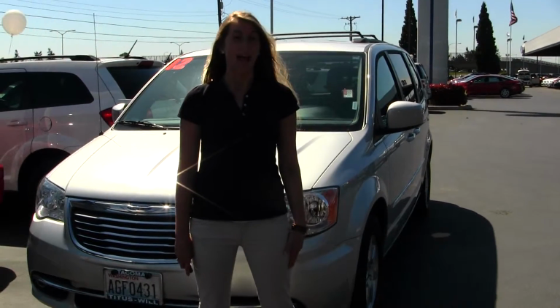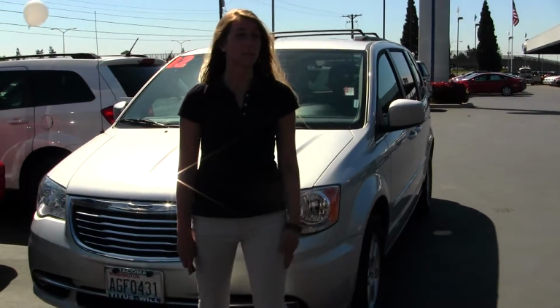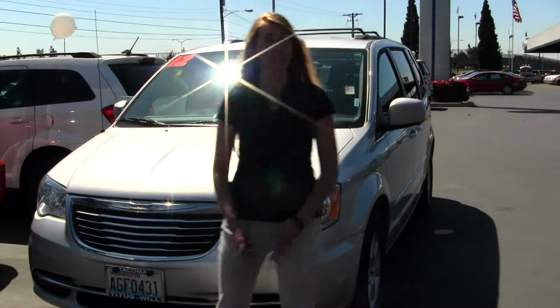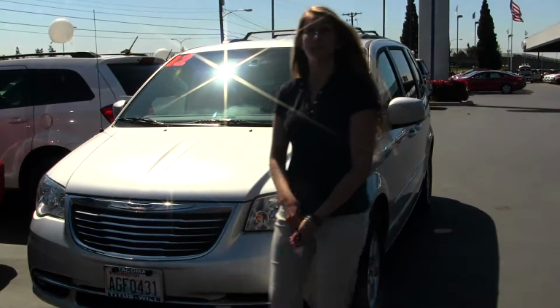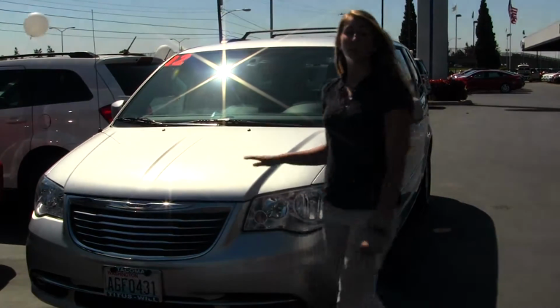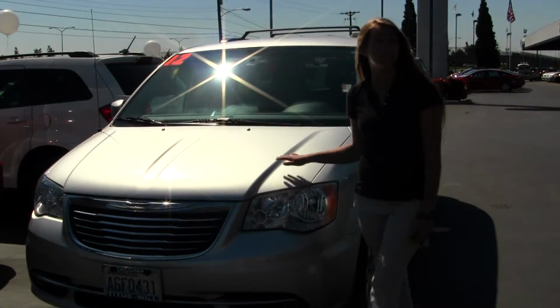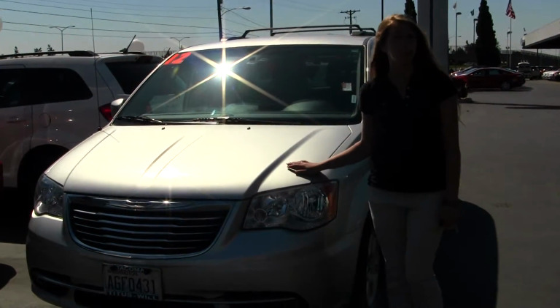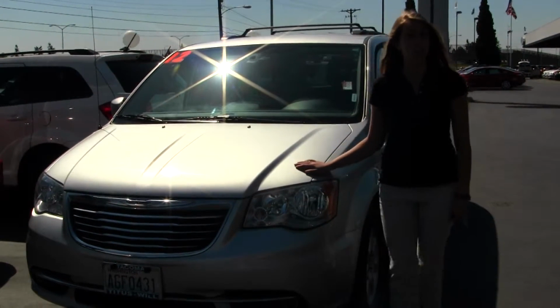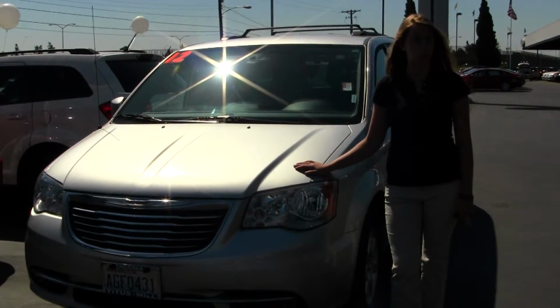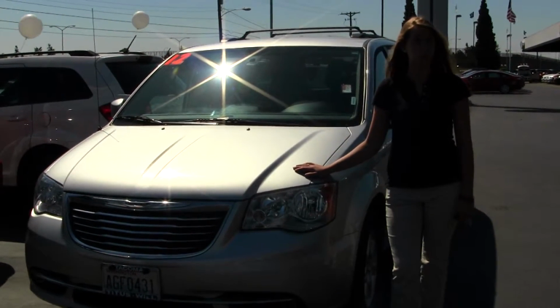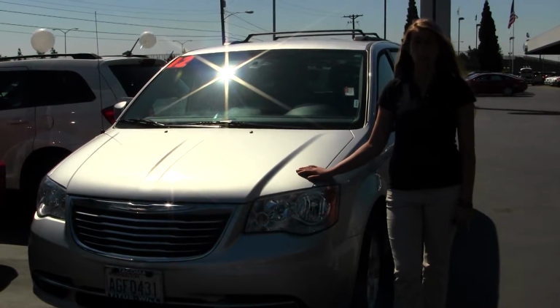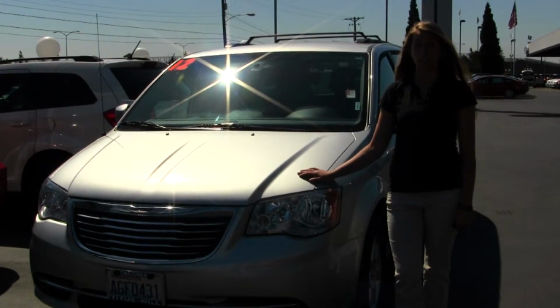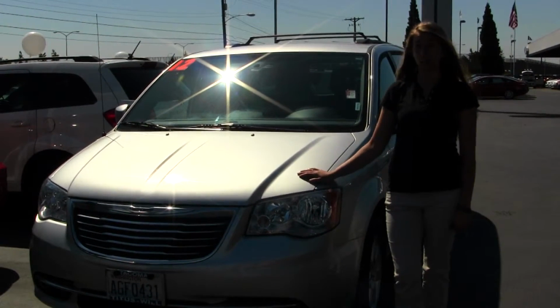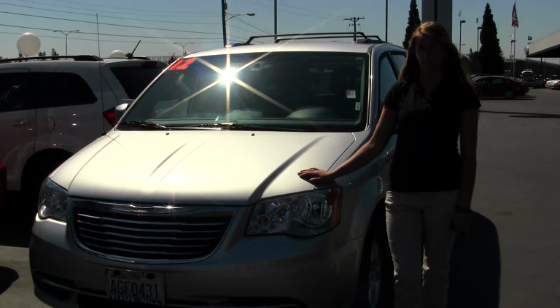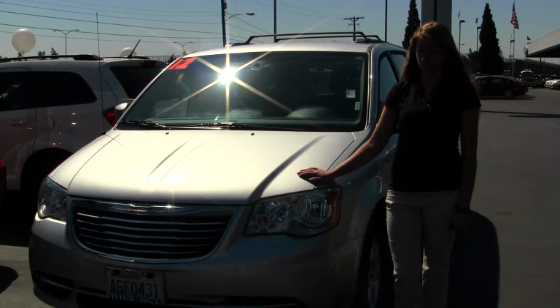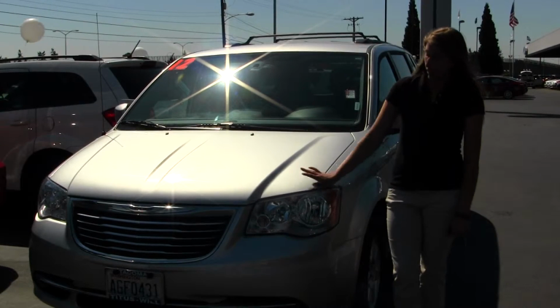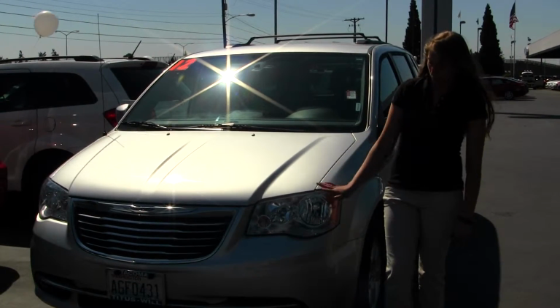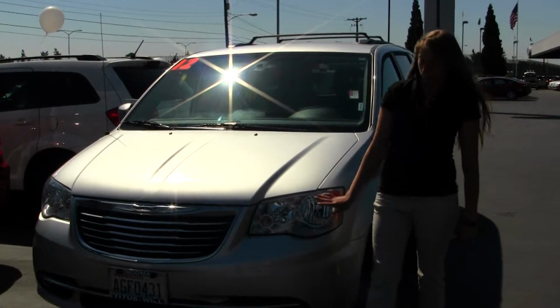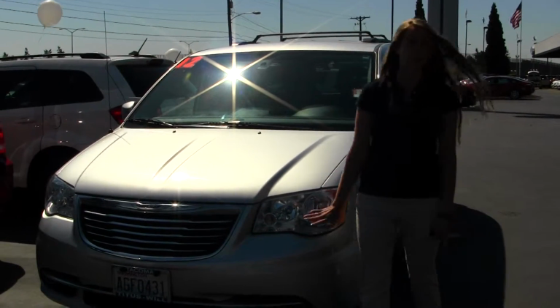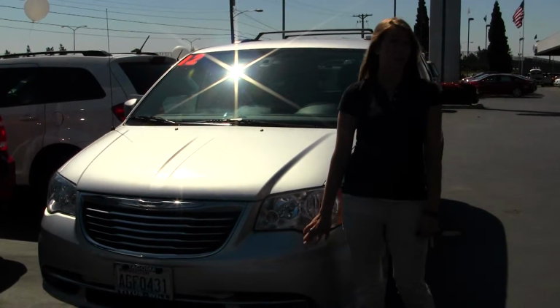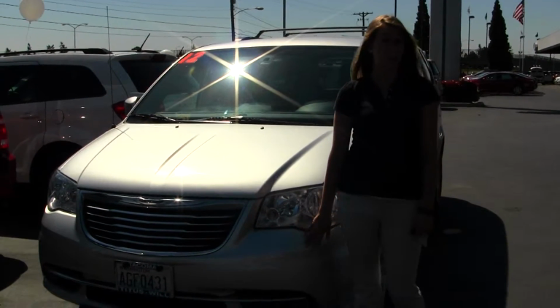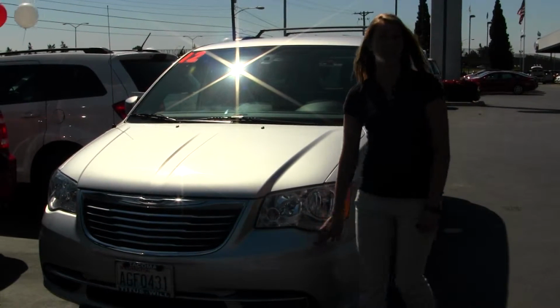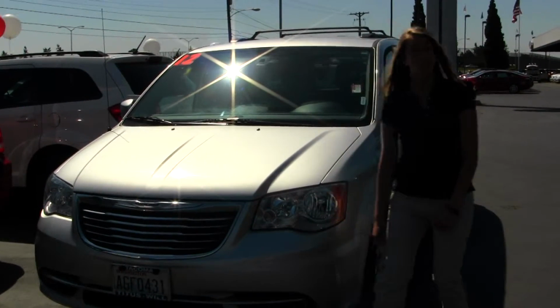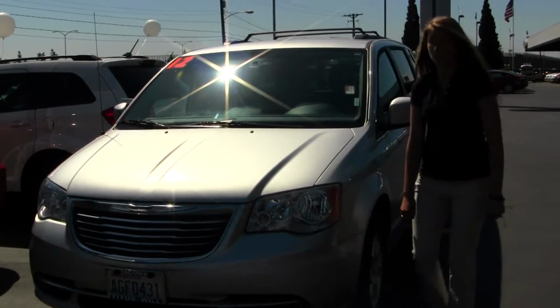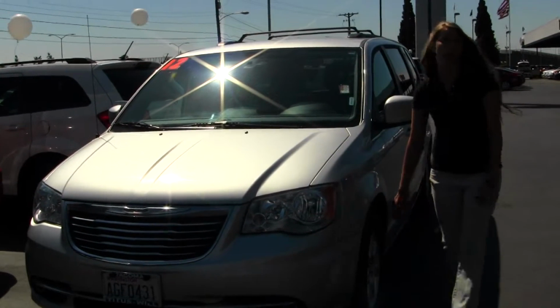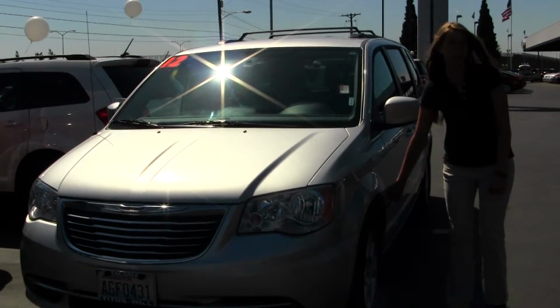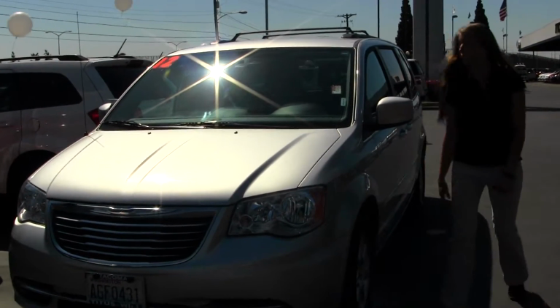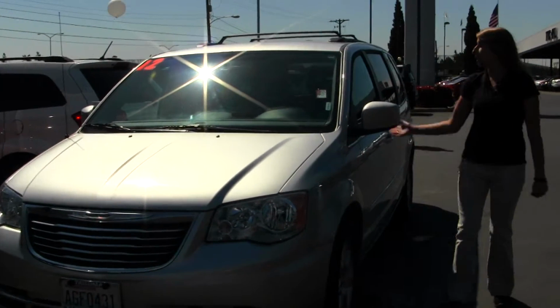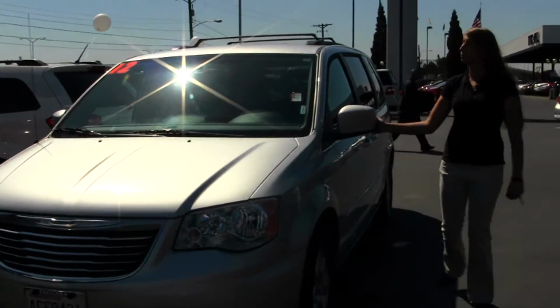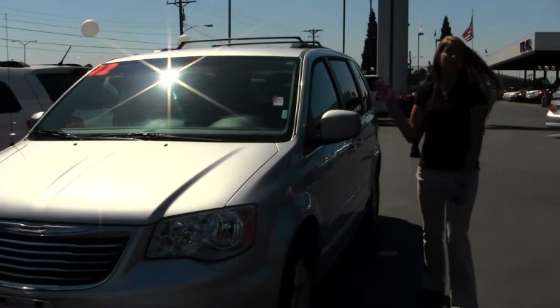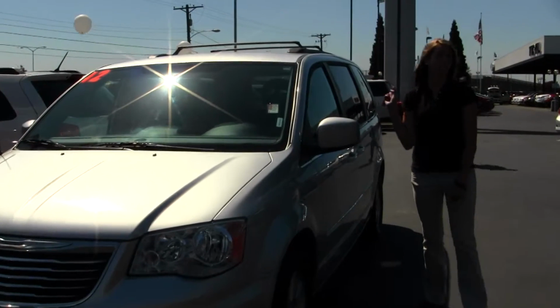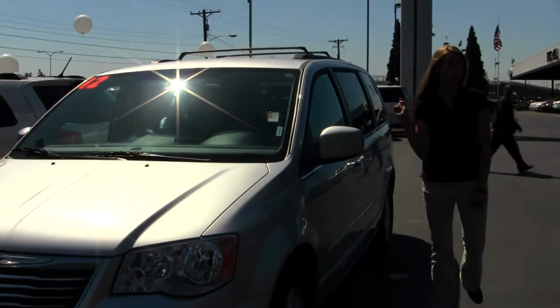Today we're looking at this beautiful silver 2012 Chrysler Town & Country. This vehicle comes equipped with fog lights, alloy wheels, heated mirrors, and a roof rack.